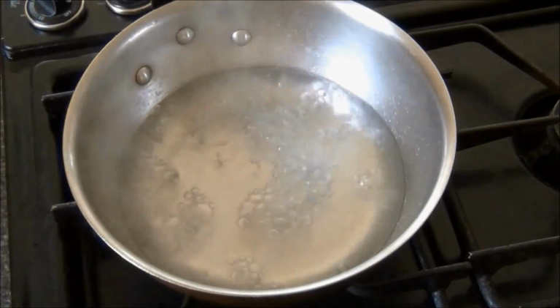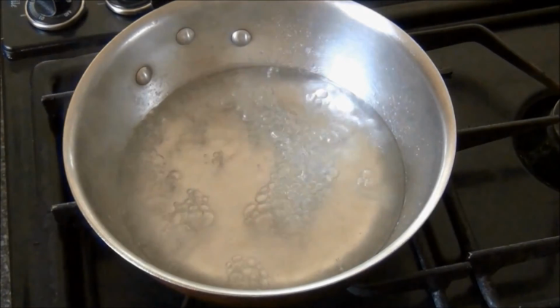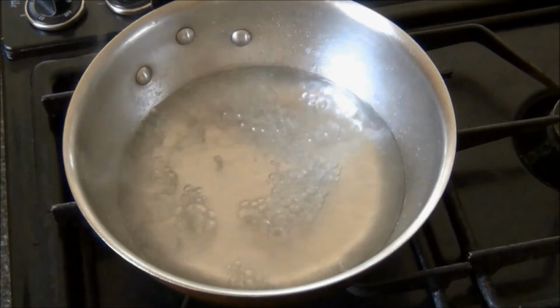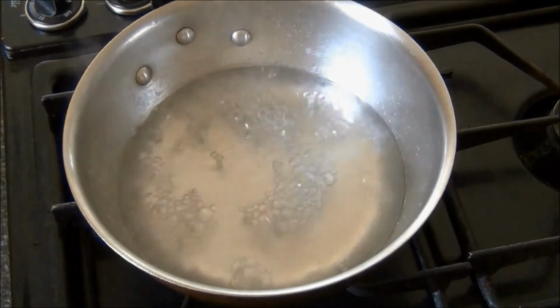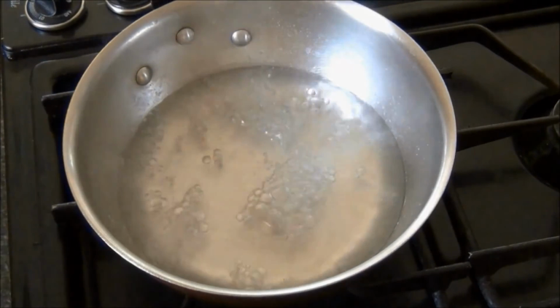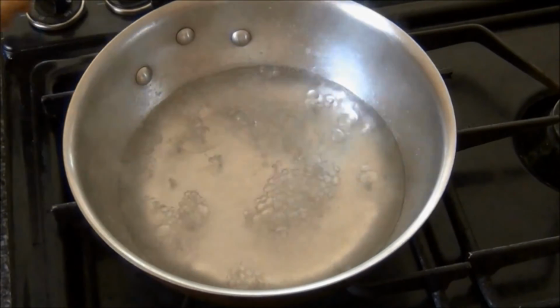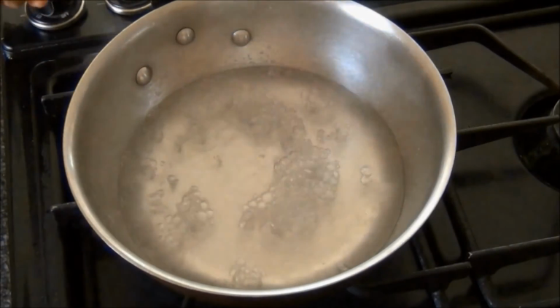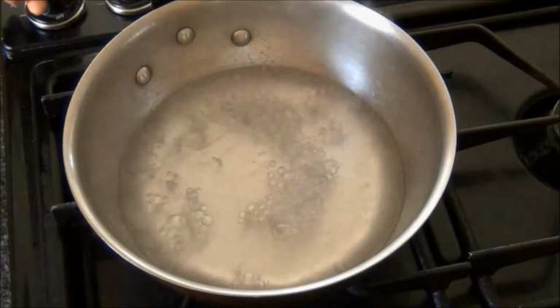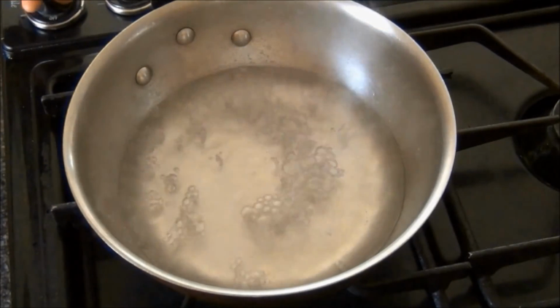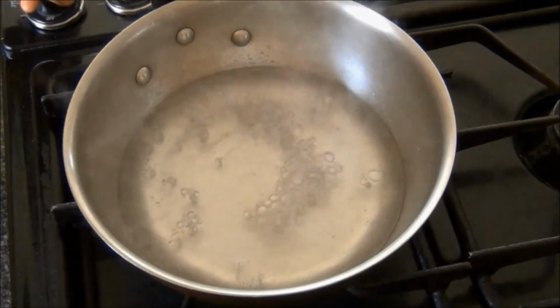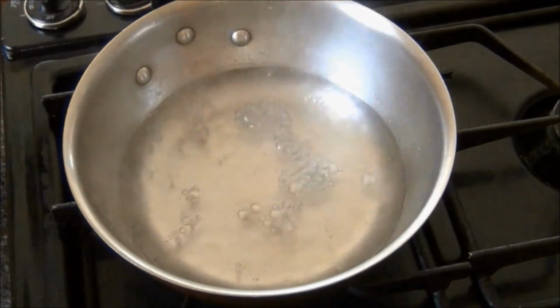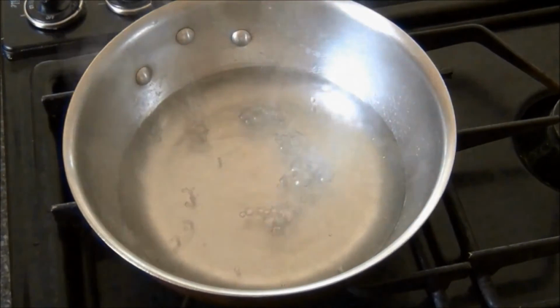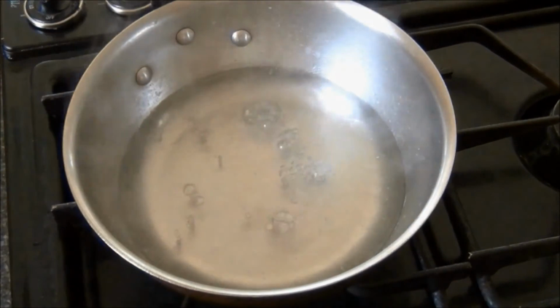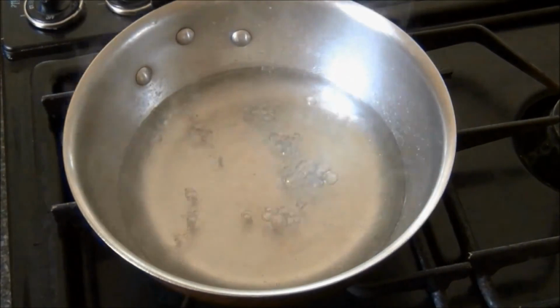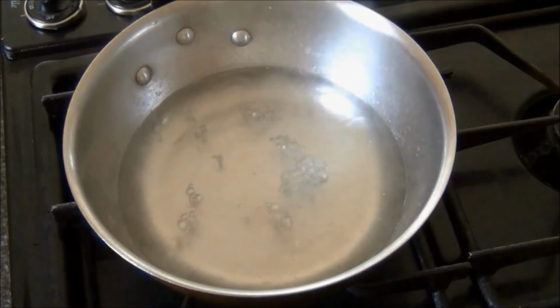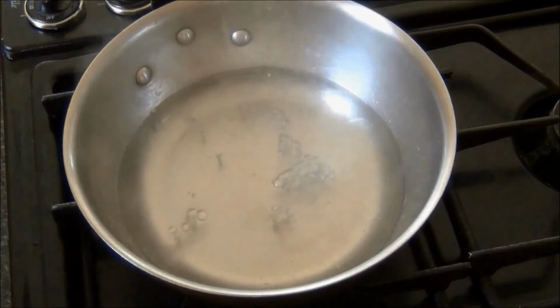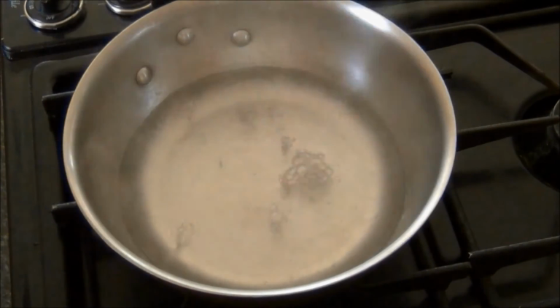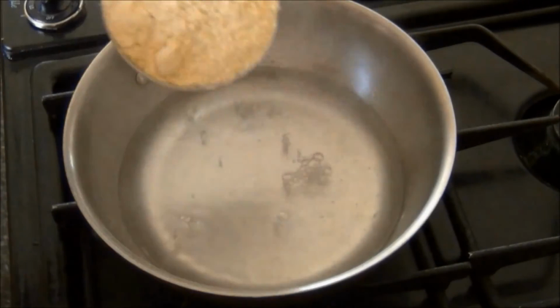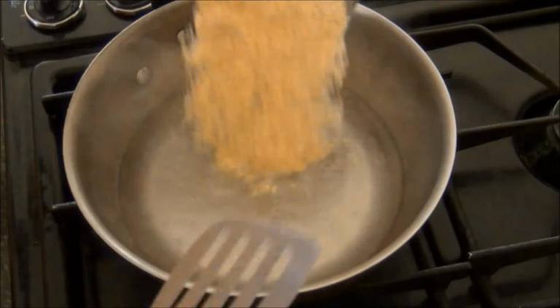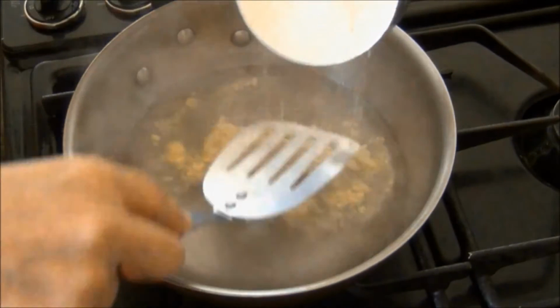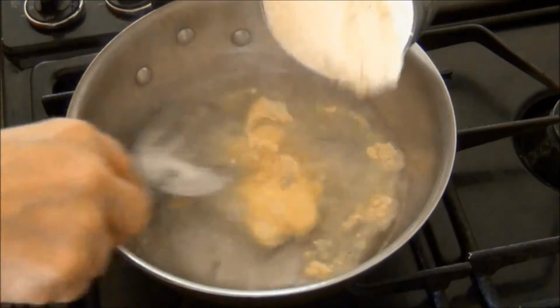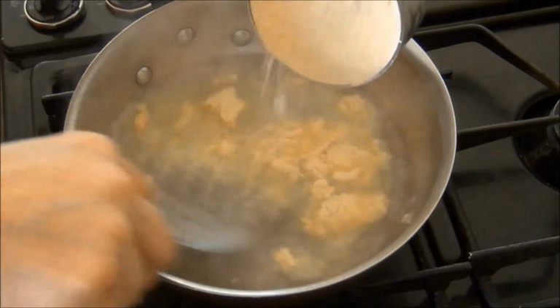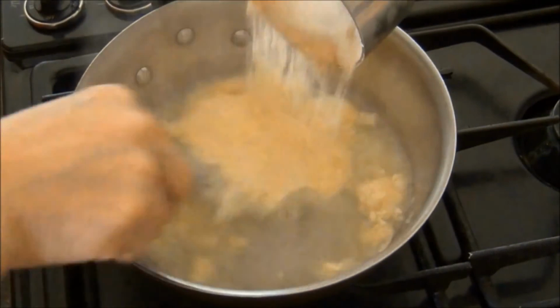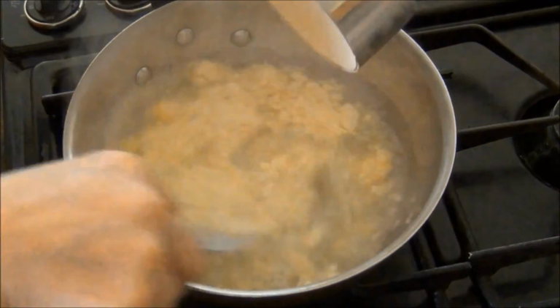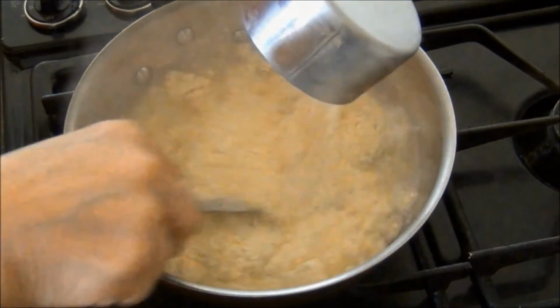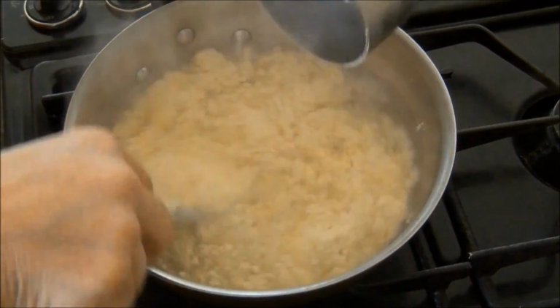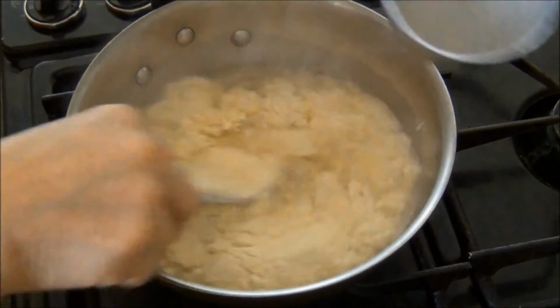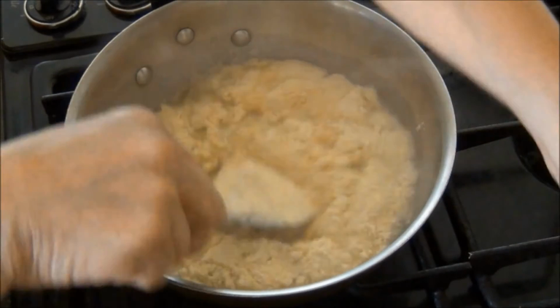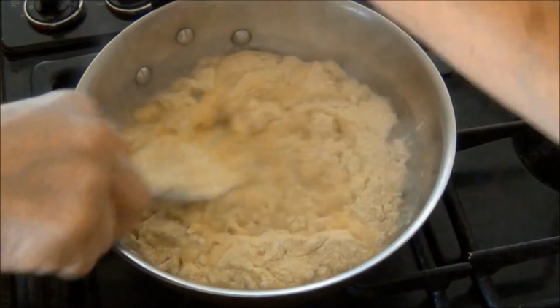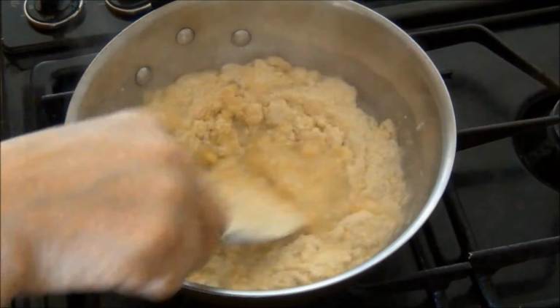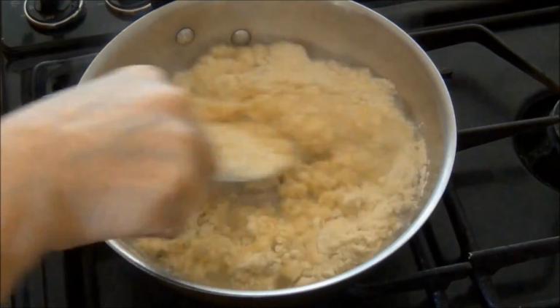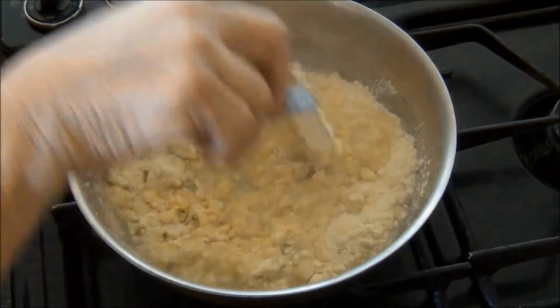When the water has come to a boil, I'll reduce the temperature and add the millet flour. I'll mix it in.